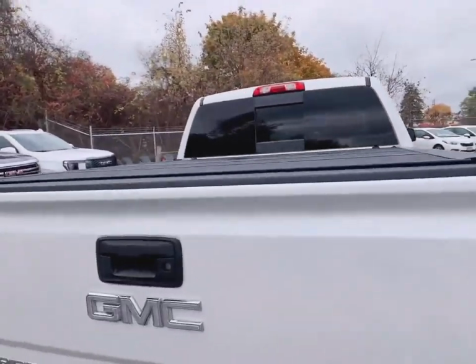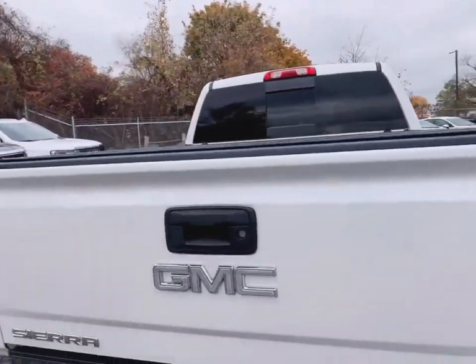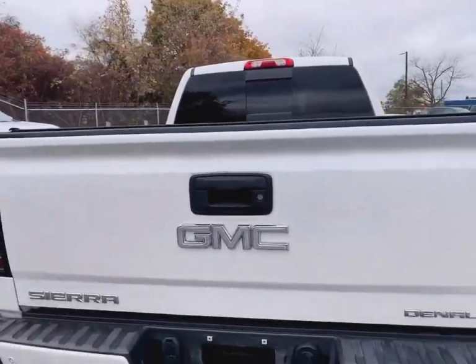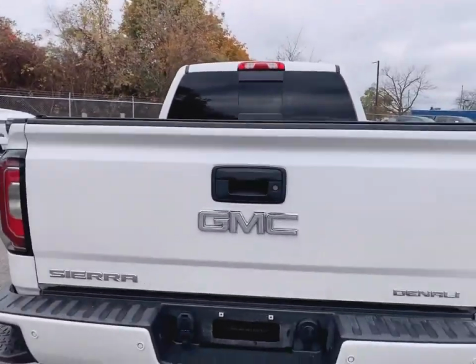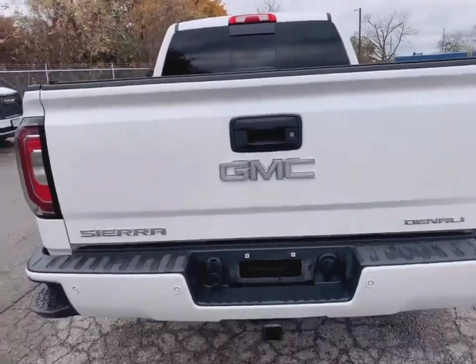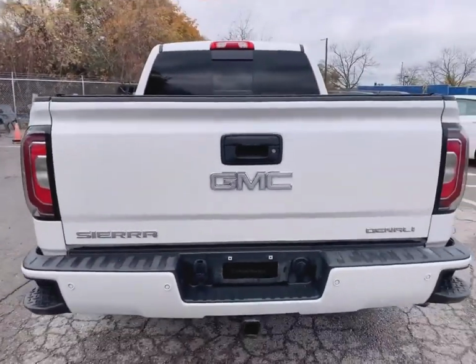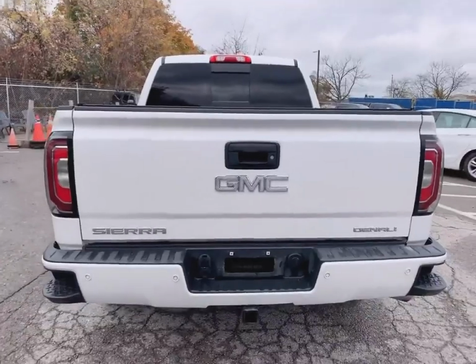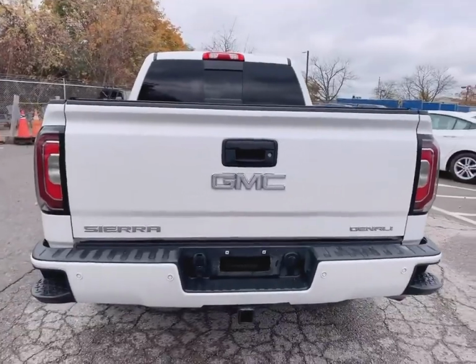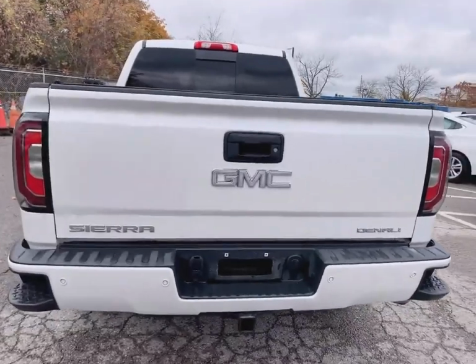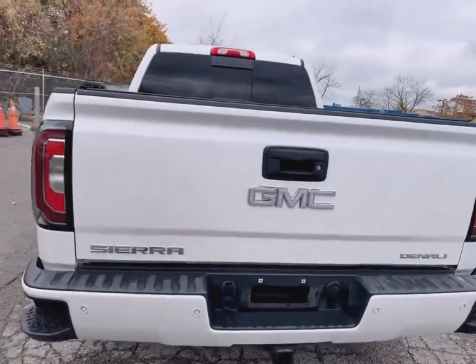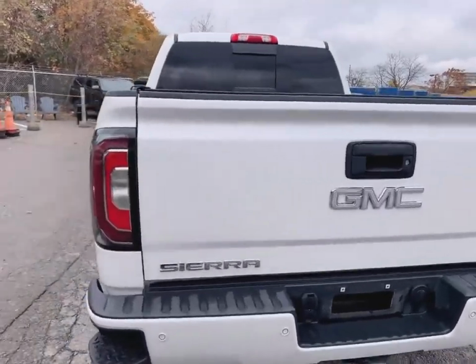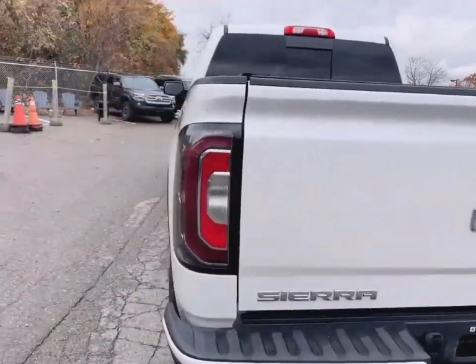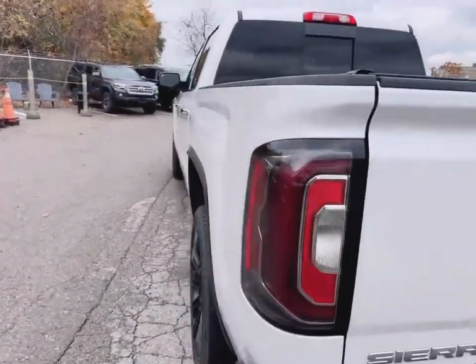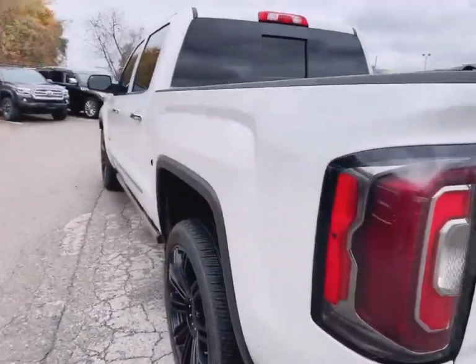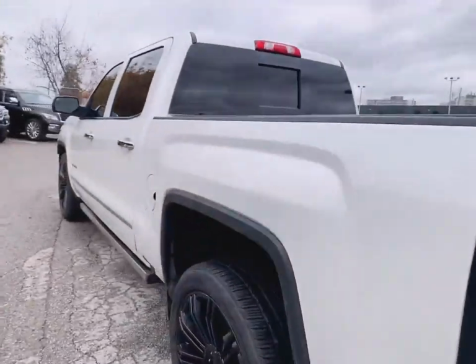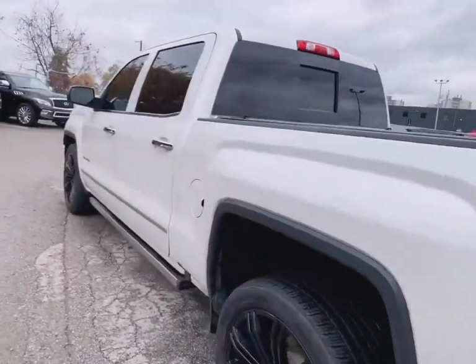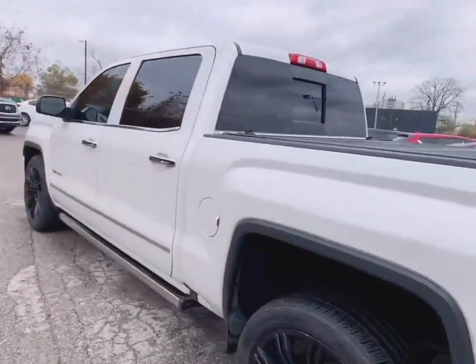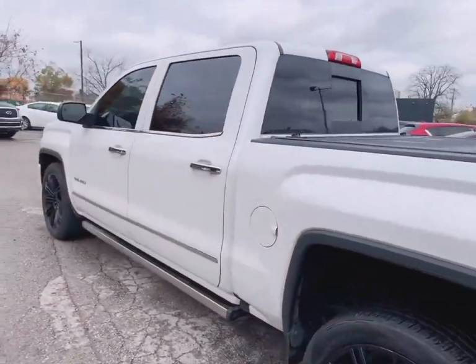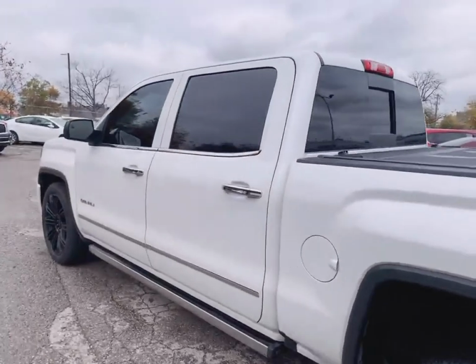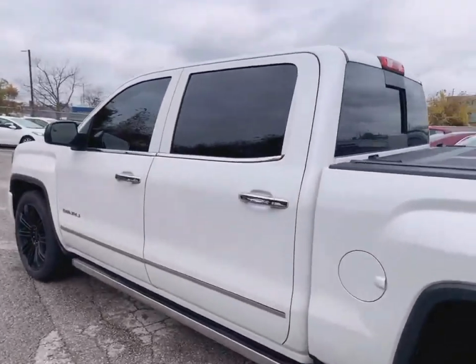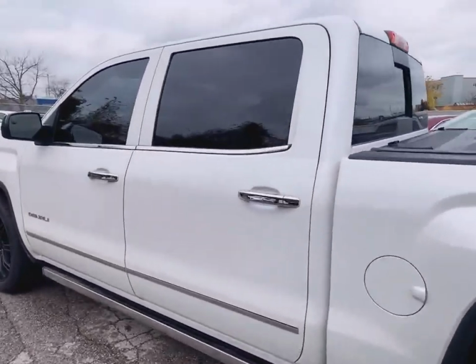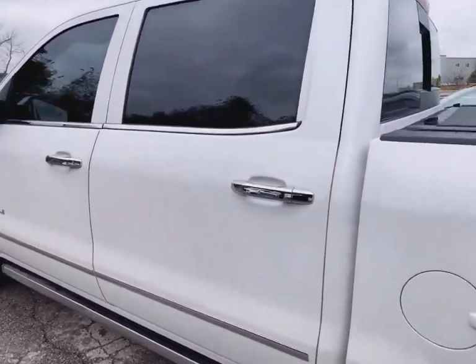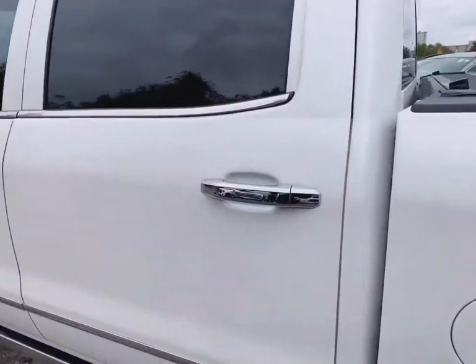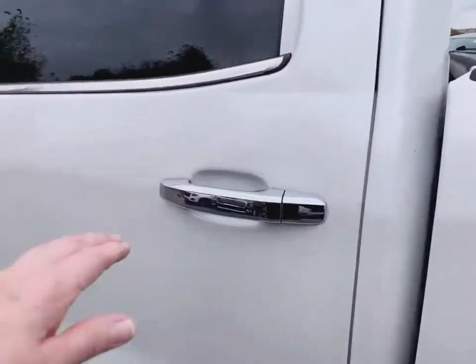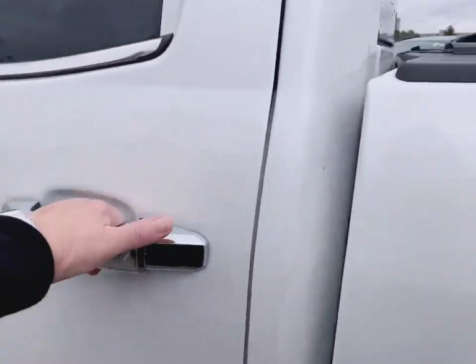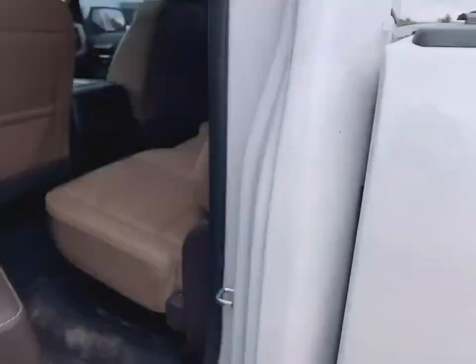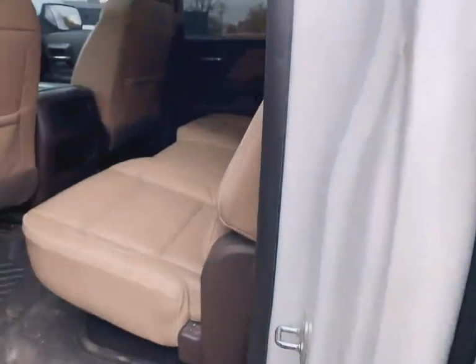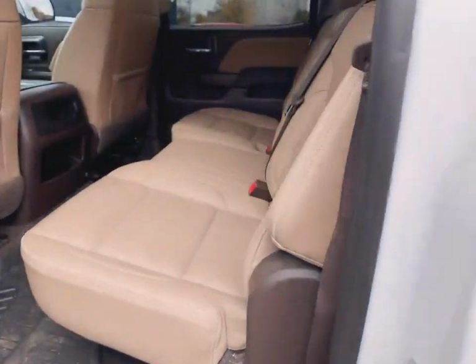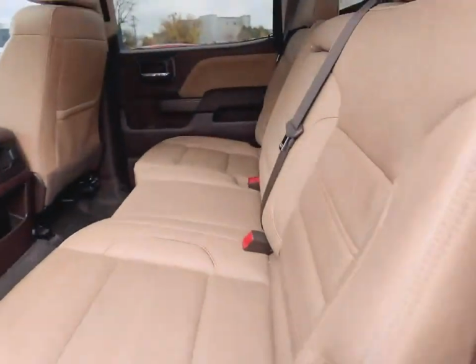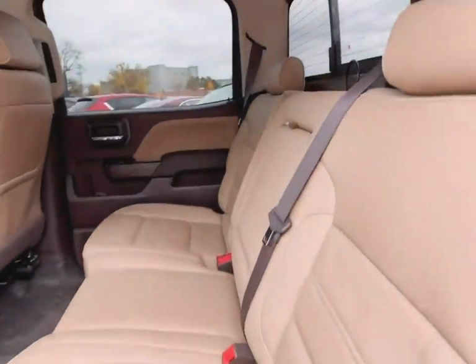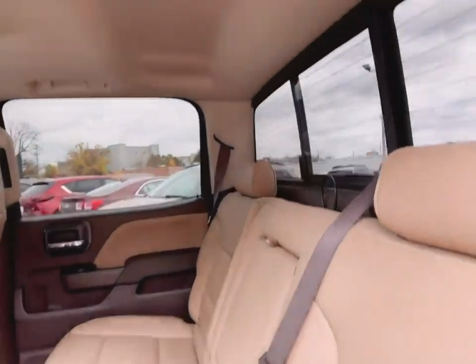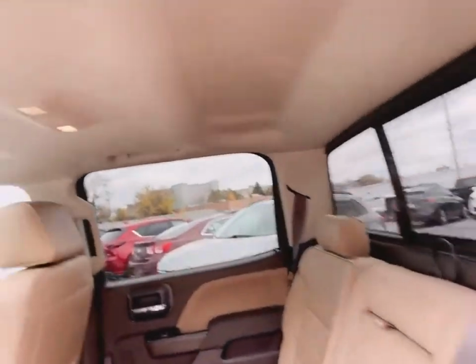Of course, the backup camera. It's got embedded navigation as well. Crew cab, so lots of room to fit the family. It's got the nice beige interior.